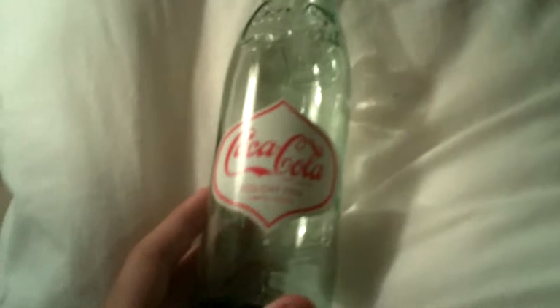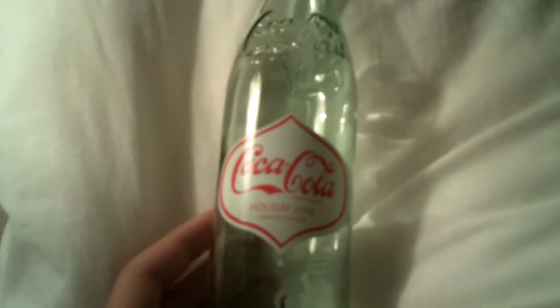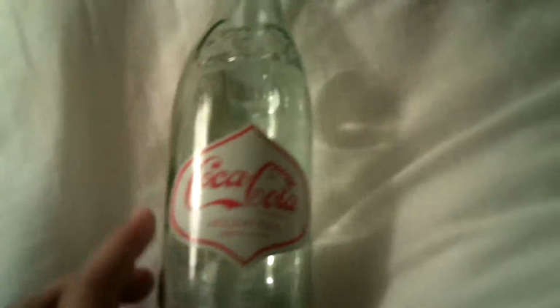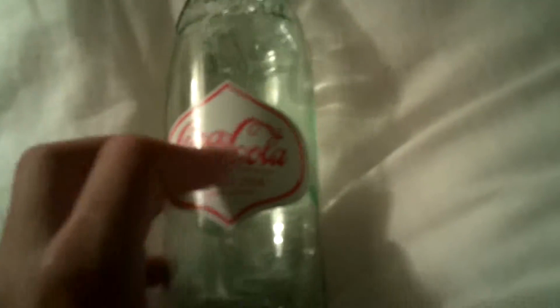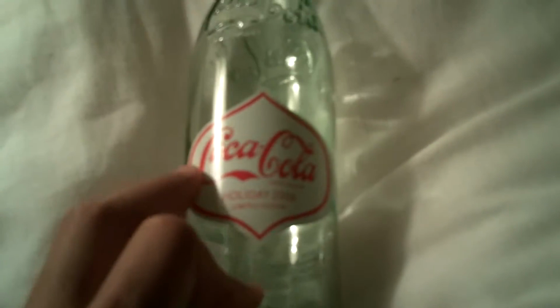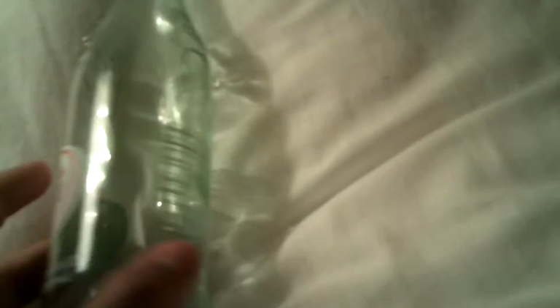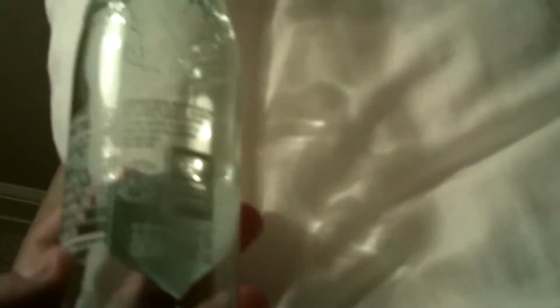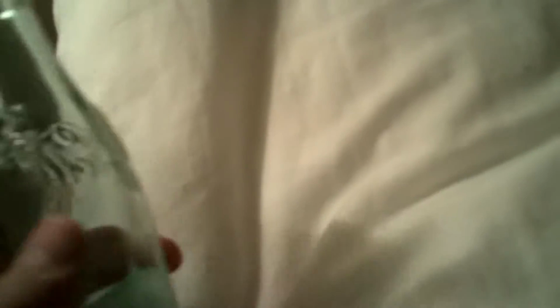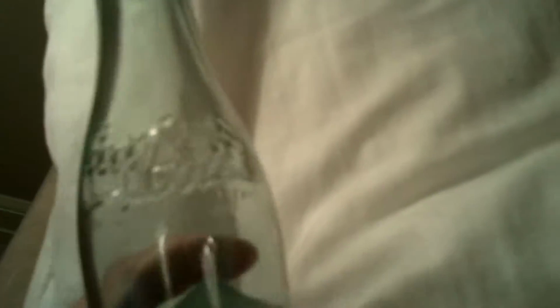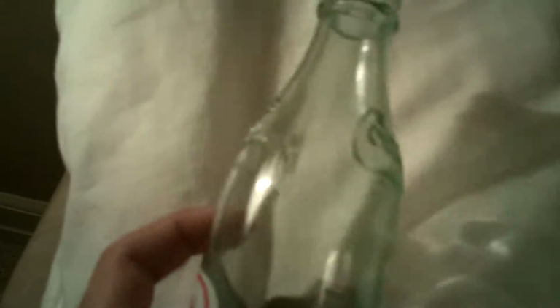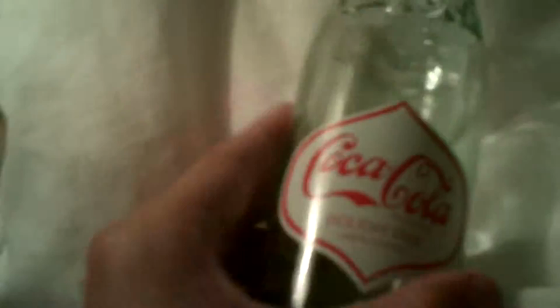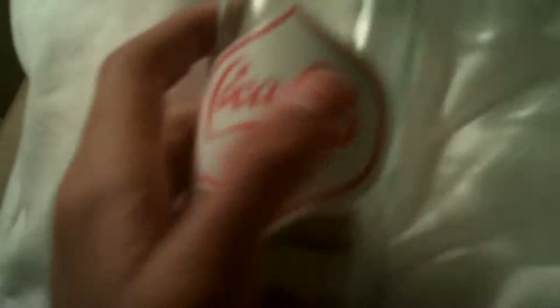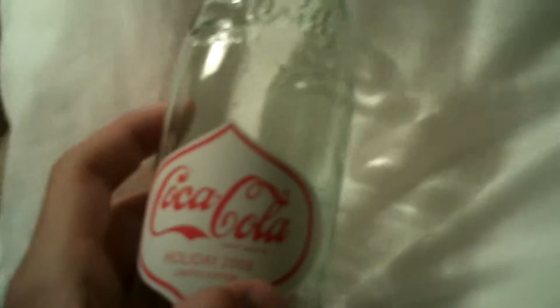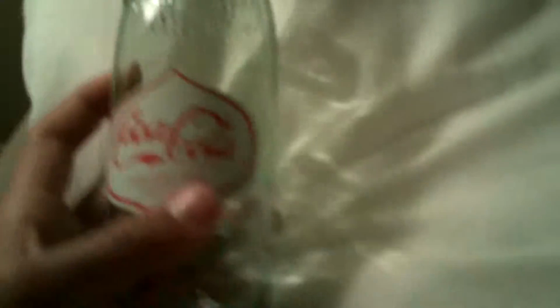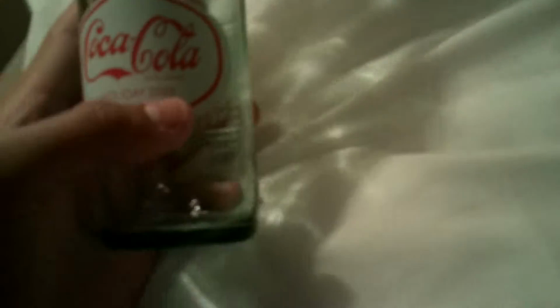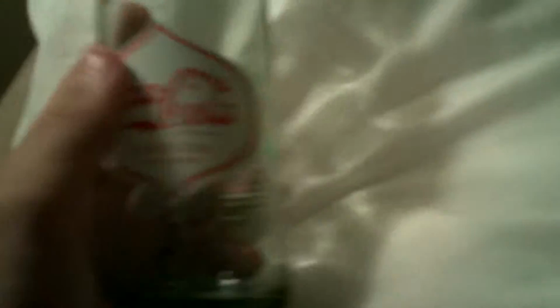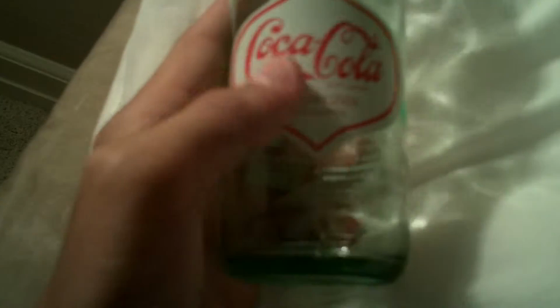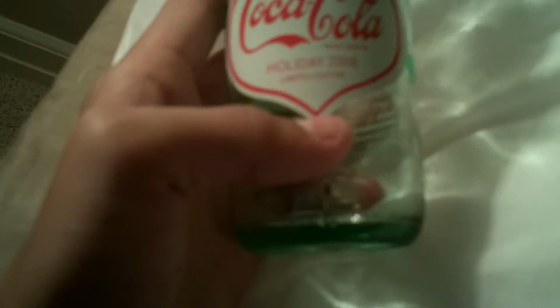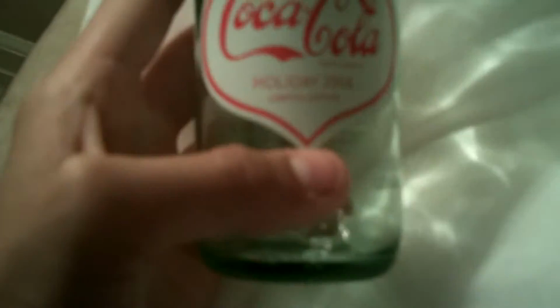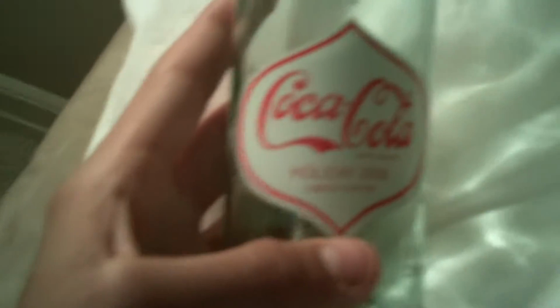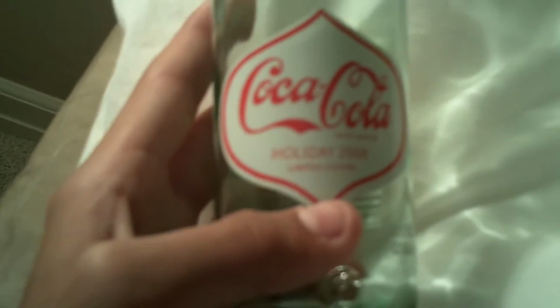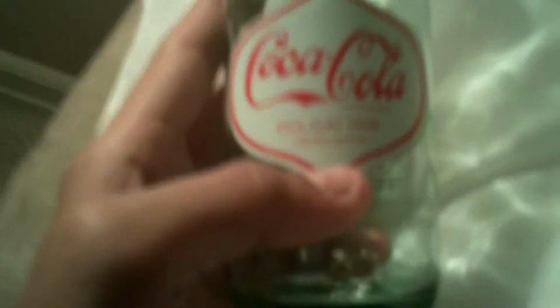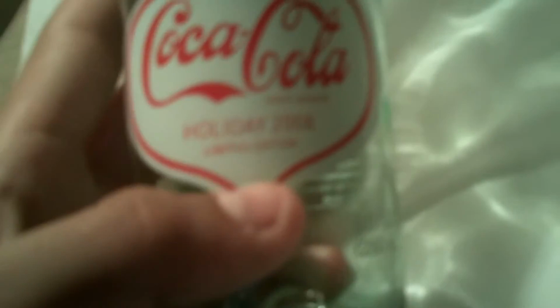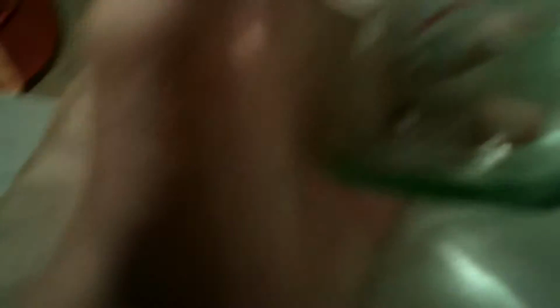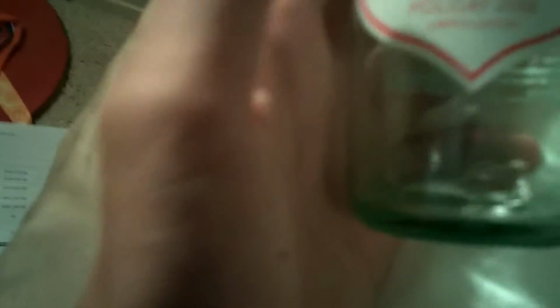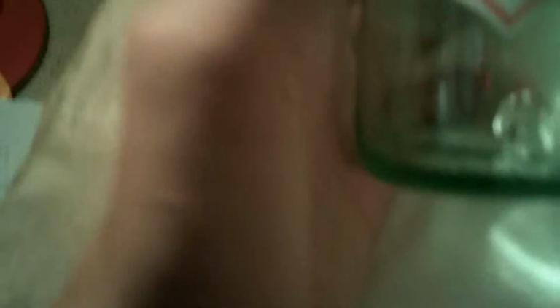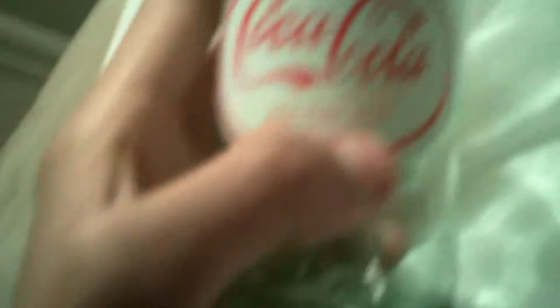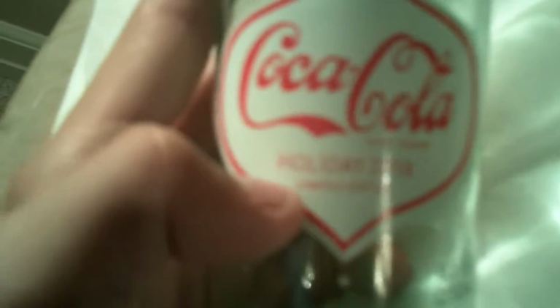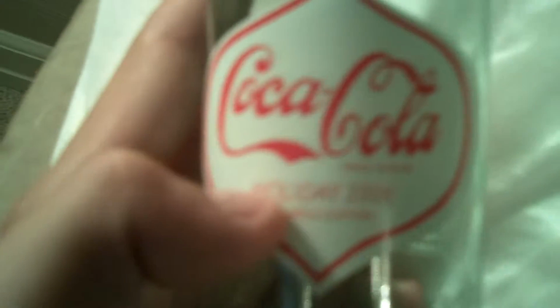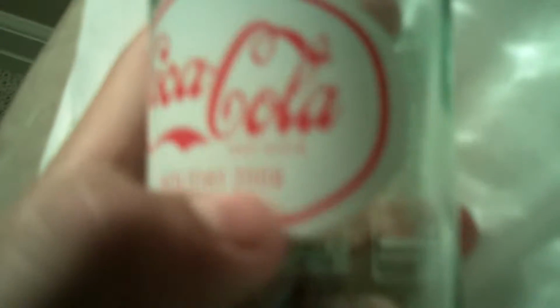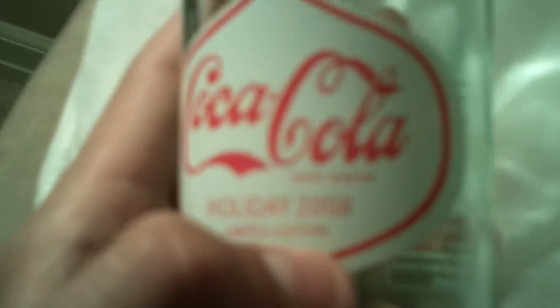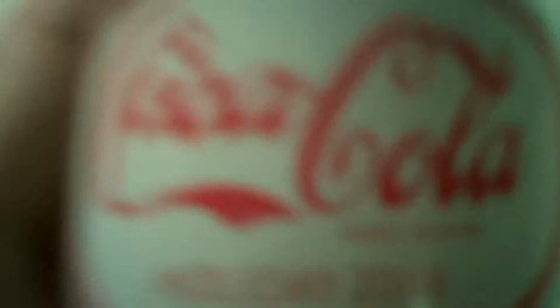Hey YouTube, just wanted to make a quick video about my Coca-Cola bottle. The design and the sticker and stuff is based off the original Coke bottle, but it's the holiday 2008 bottle.